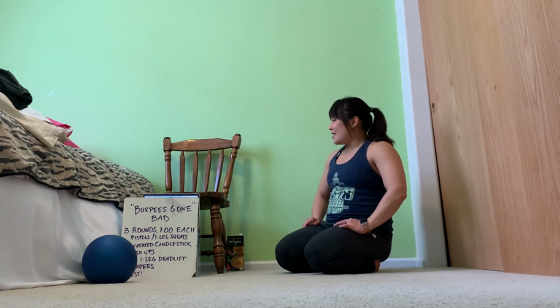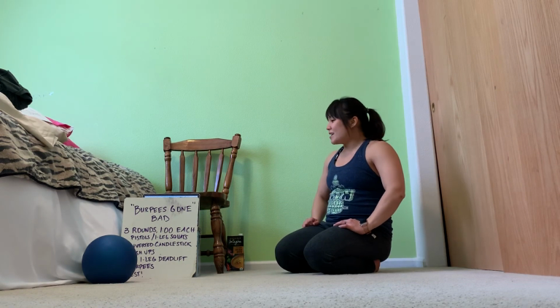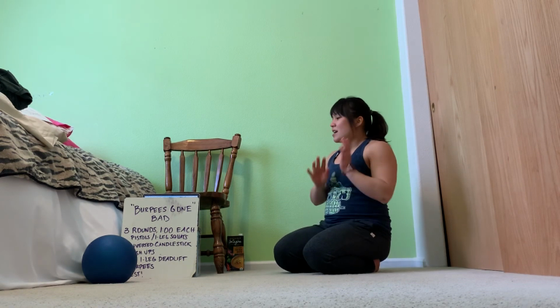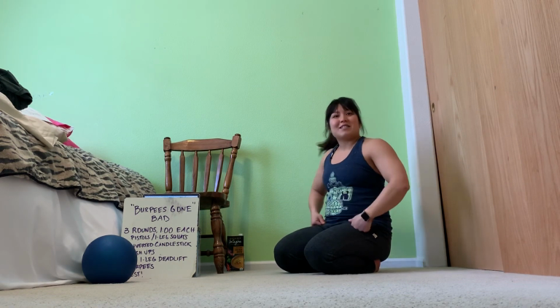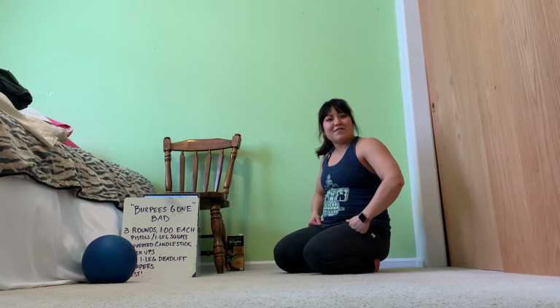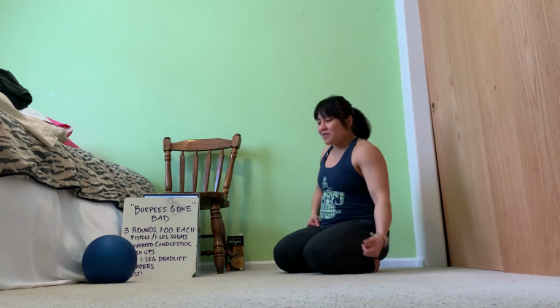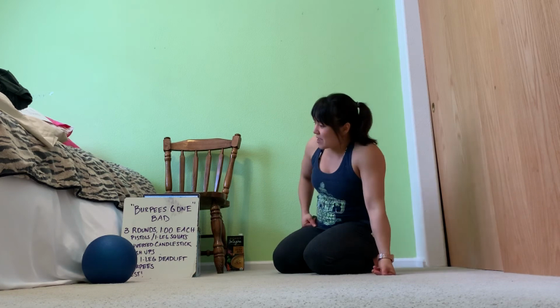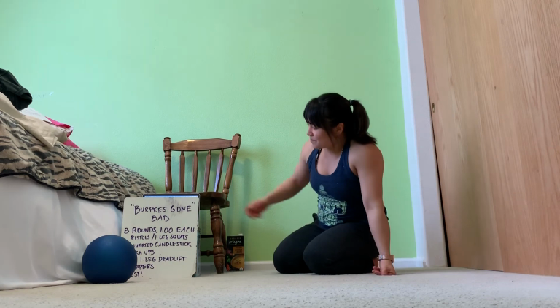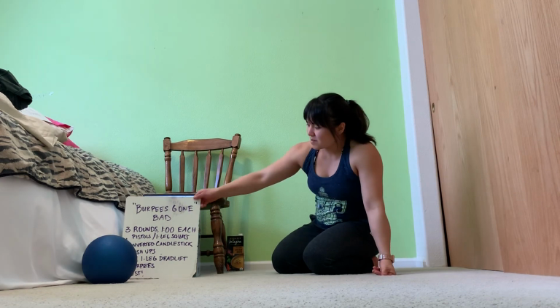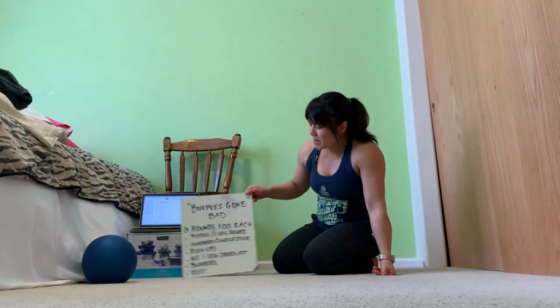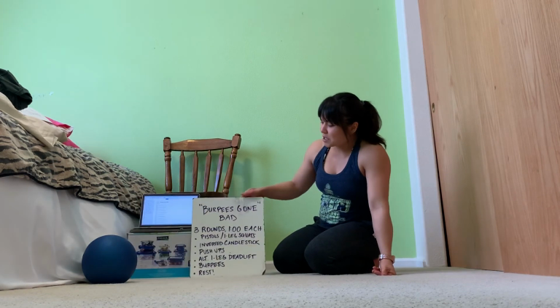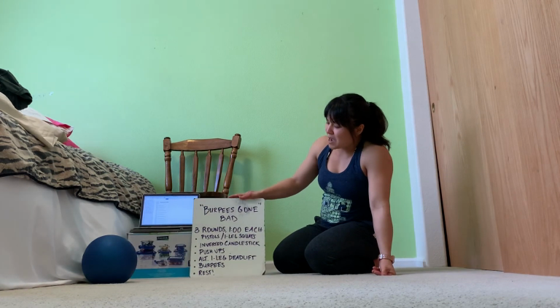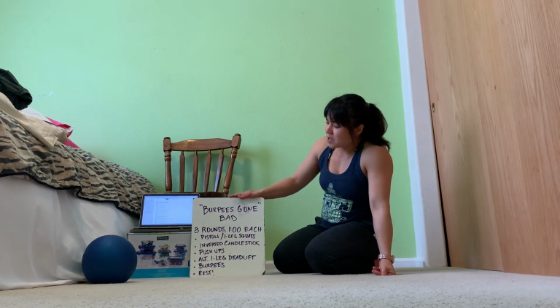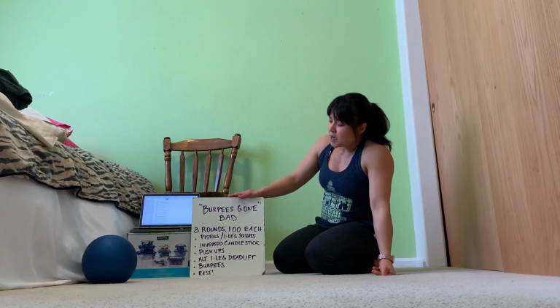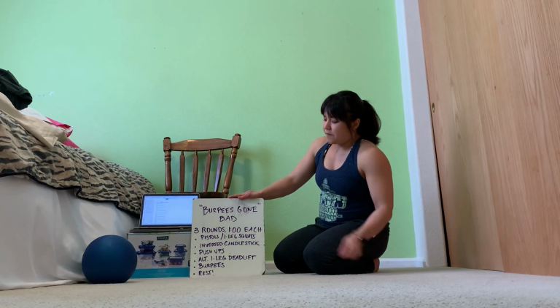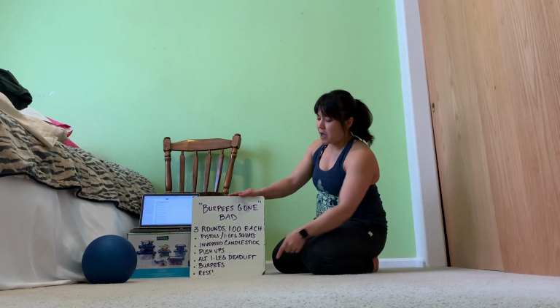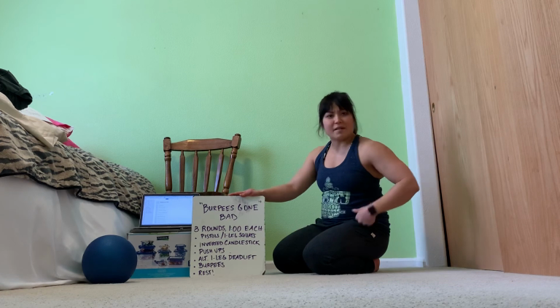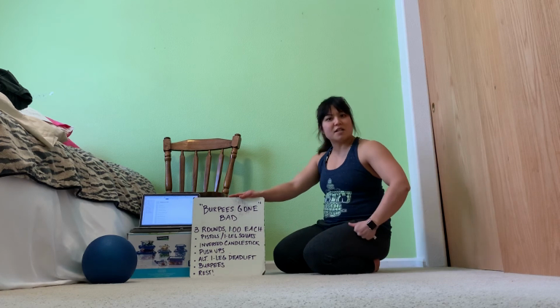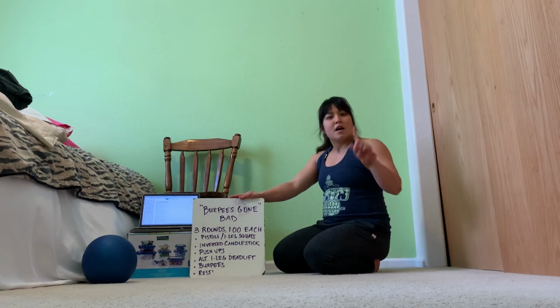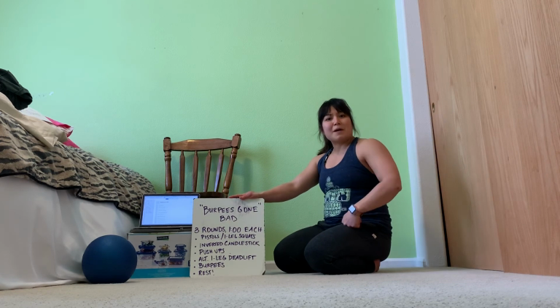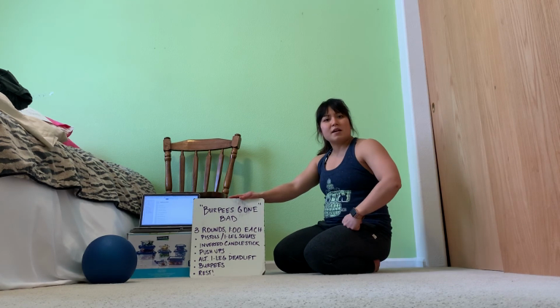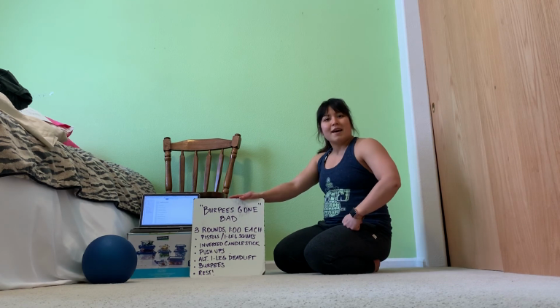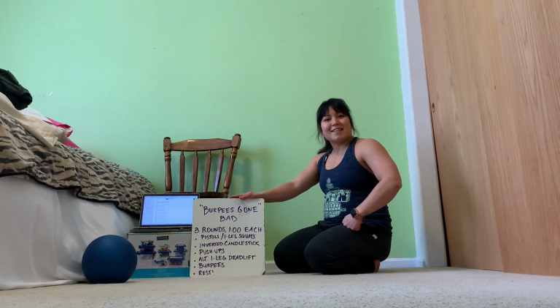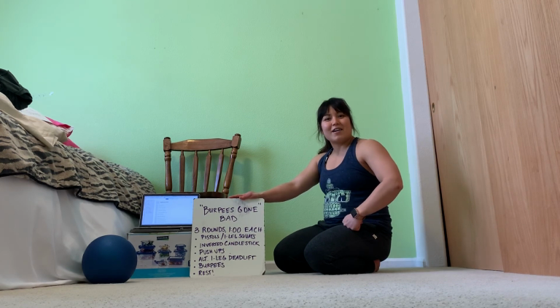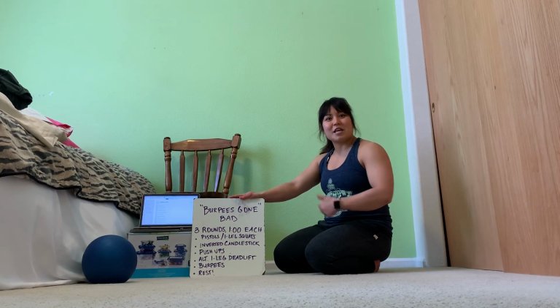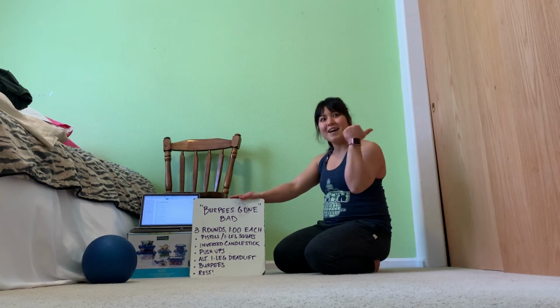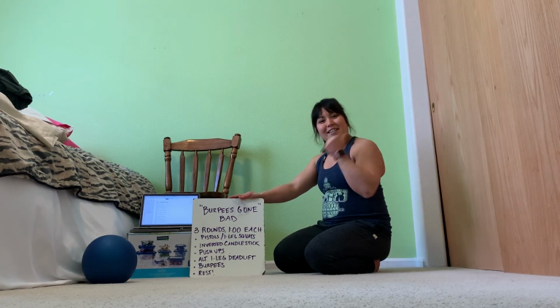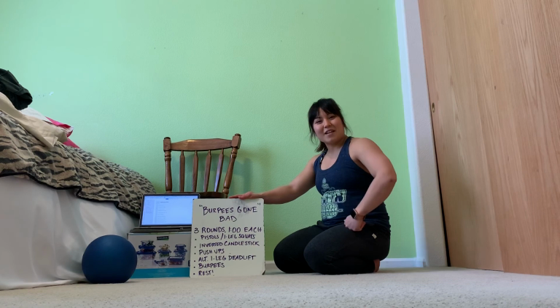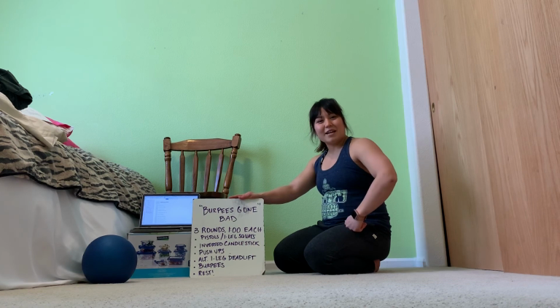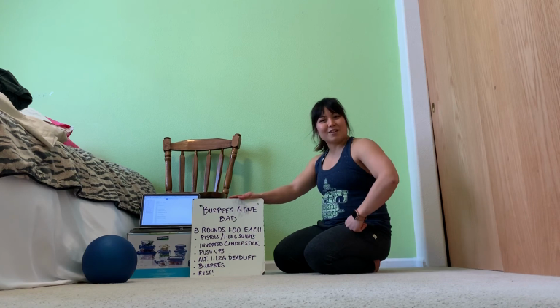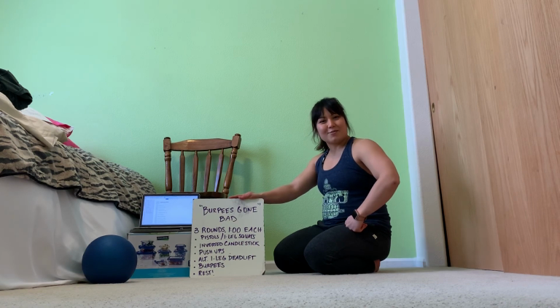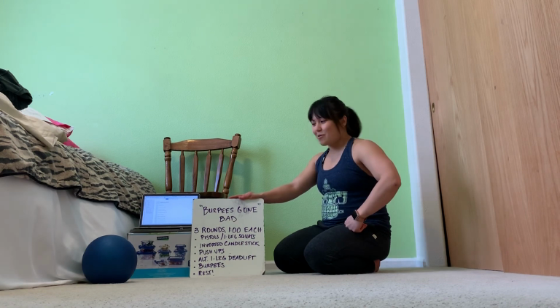So that goes over all the movements. The workout is three rounds of the following five stations, with a minute rest in between — and that's it. I'll see you in the next video, and we're going to start the workout promptly.